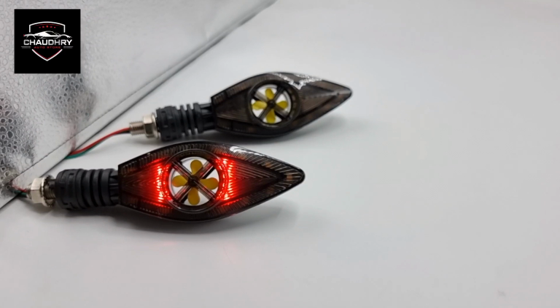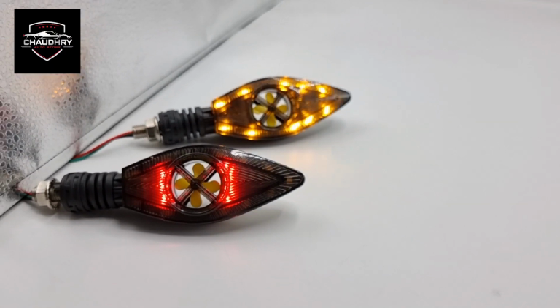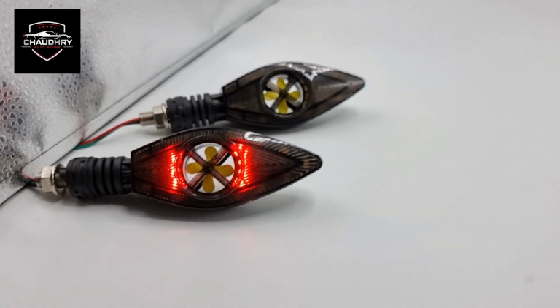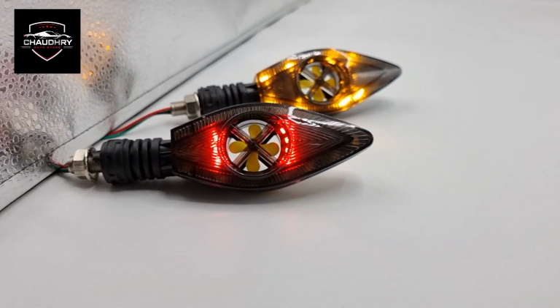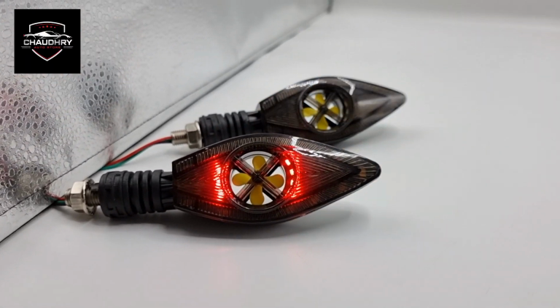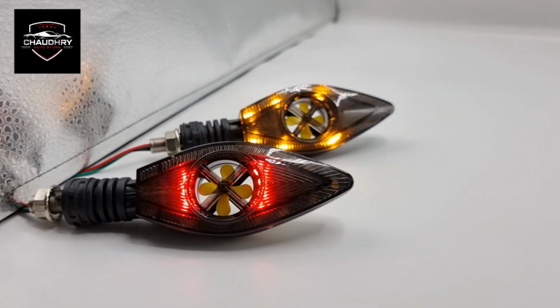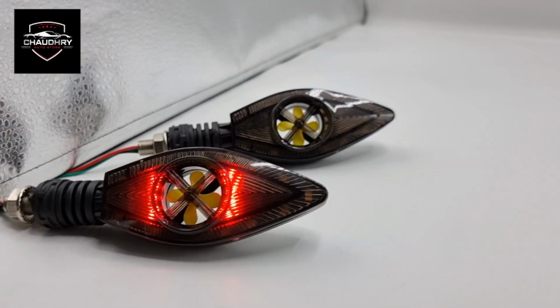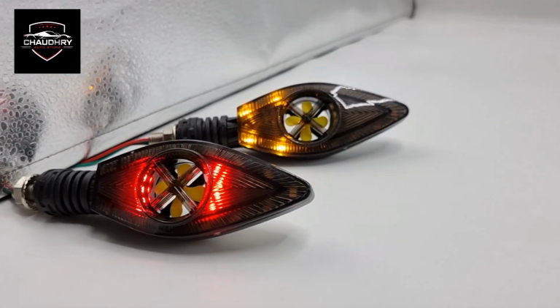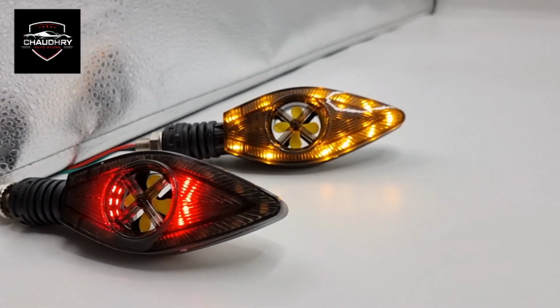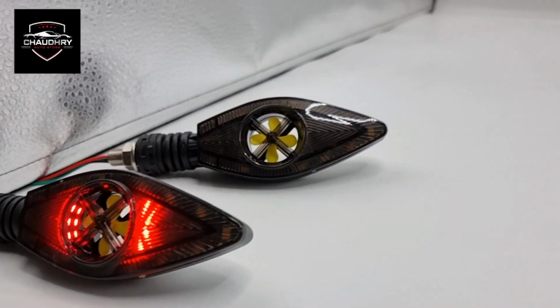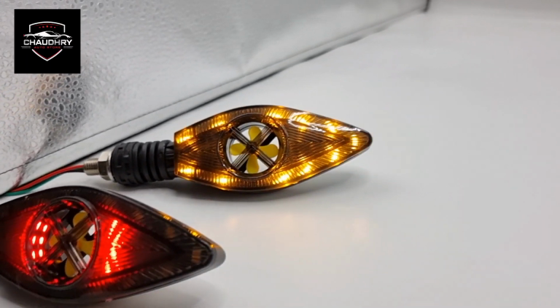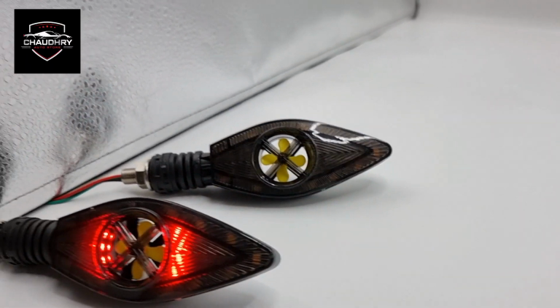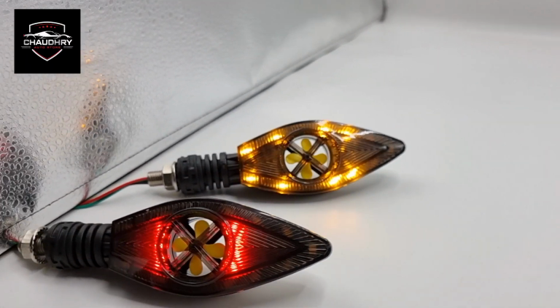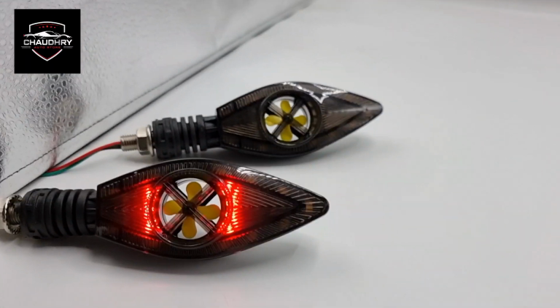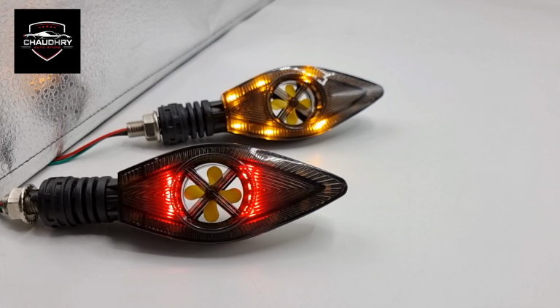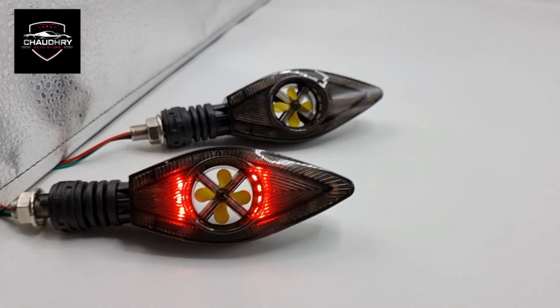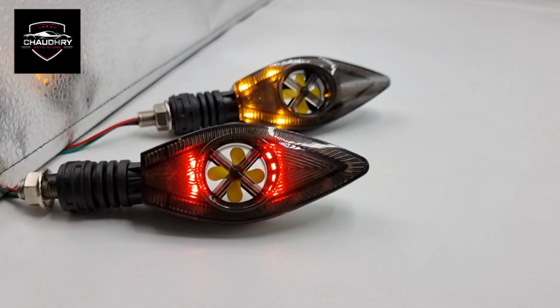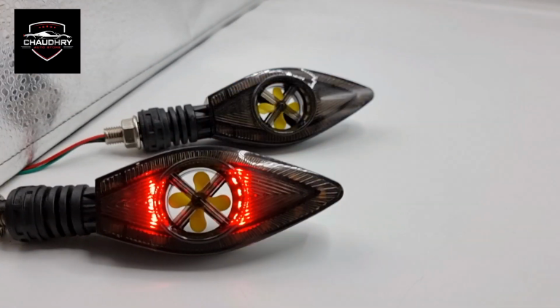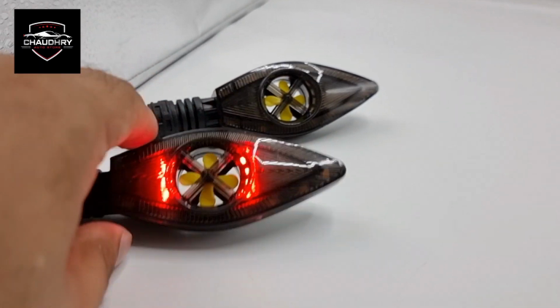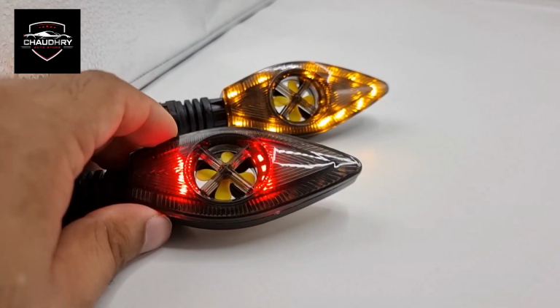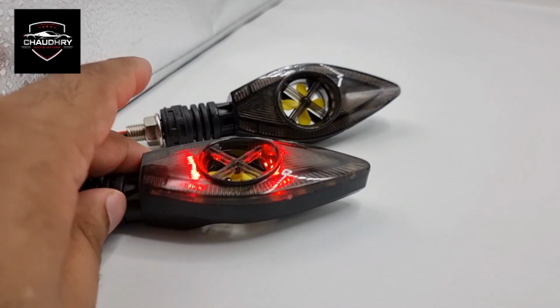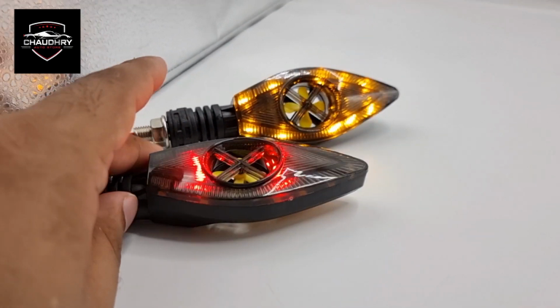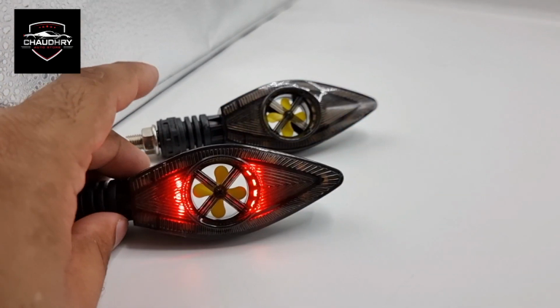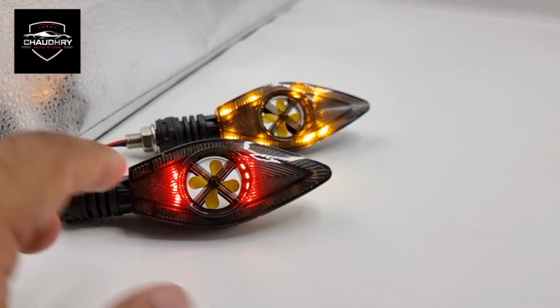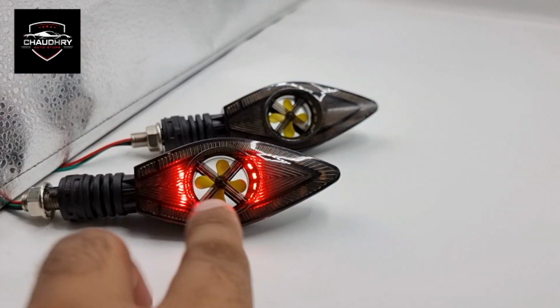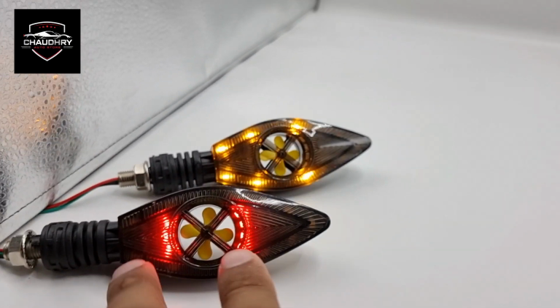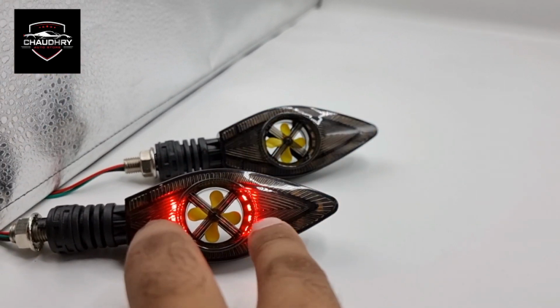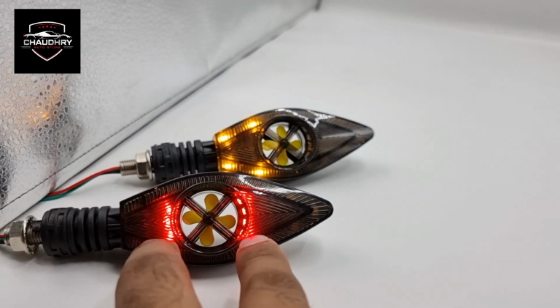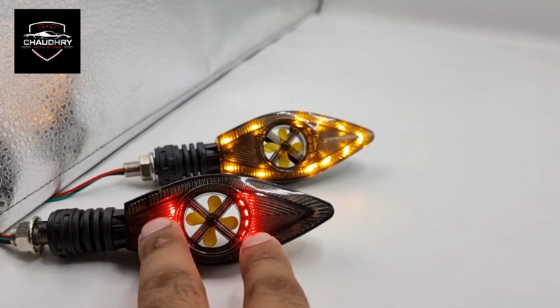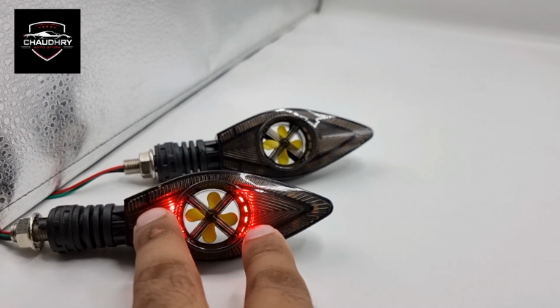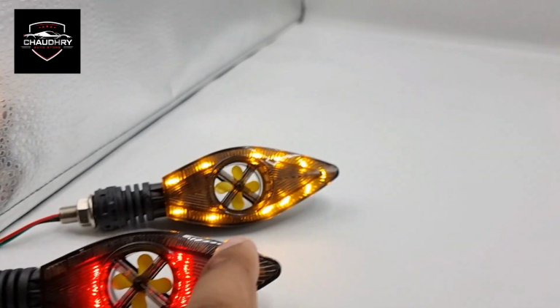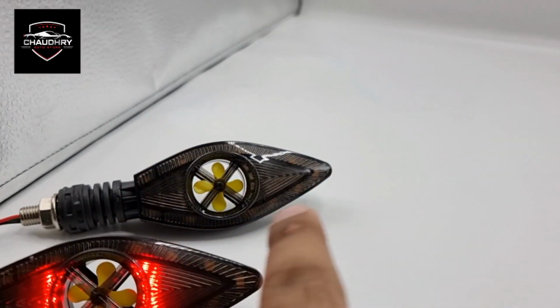Hello everyone, this is a product of universal indicators in the fan shape and style. As you can see, you can put this in any bike. In the DRL, it is on the sides and it is on the other side.